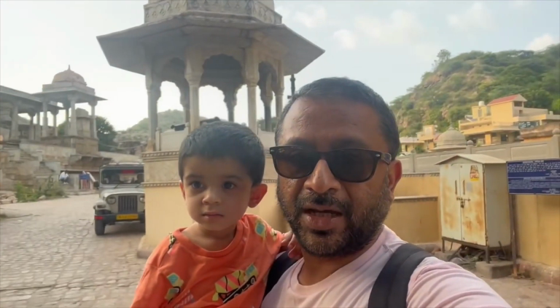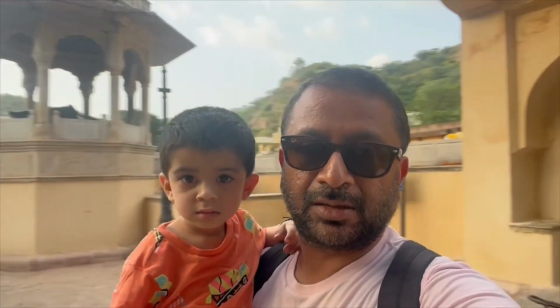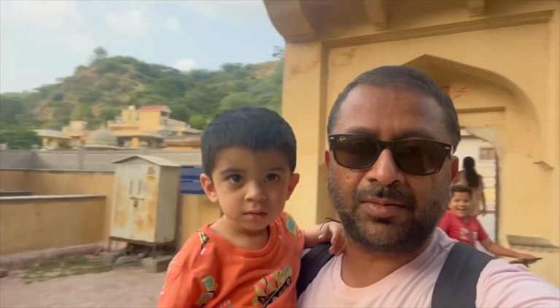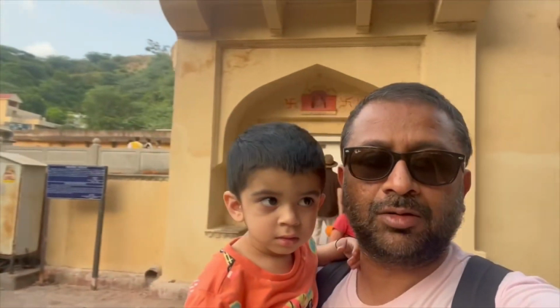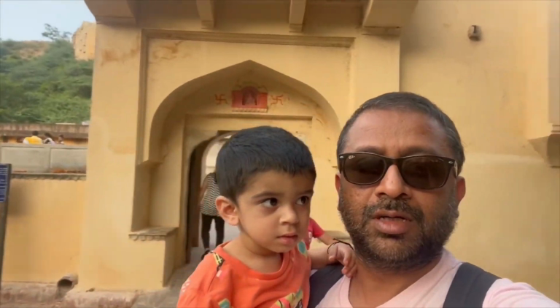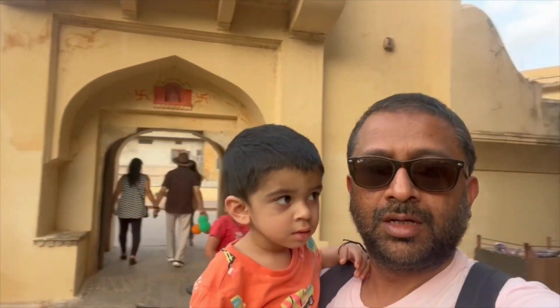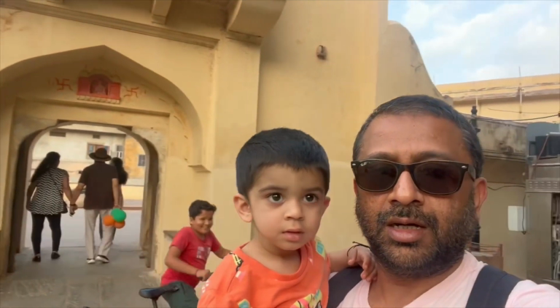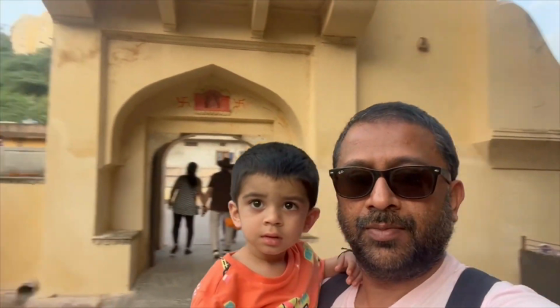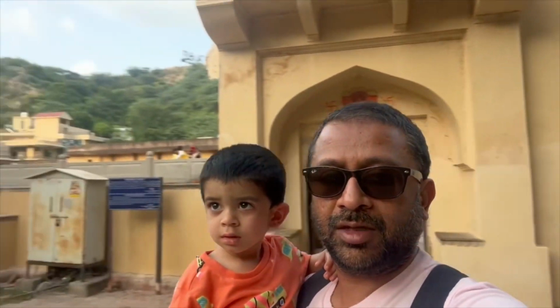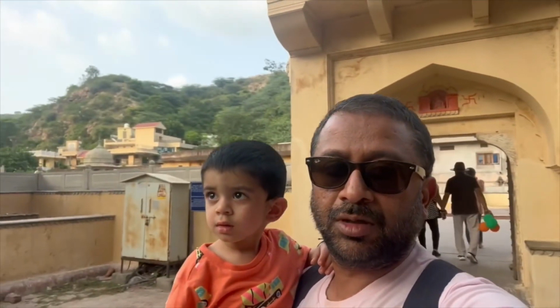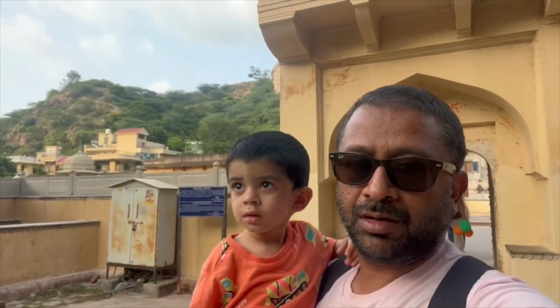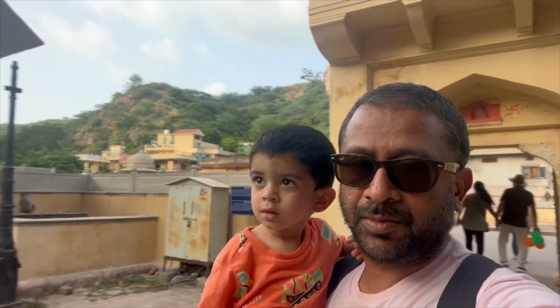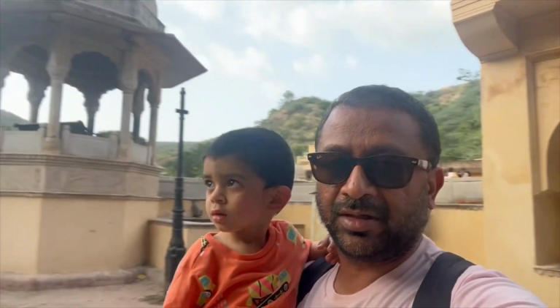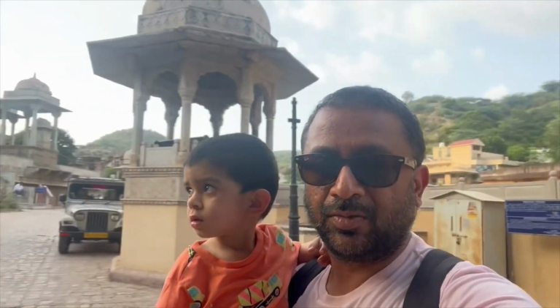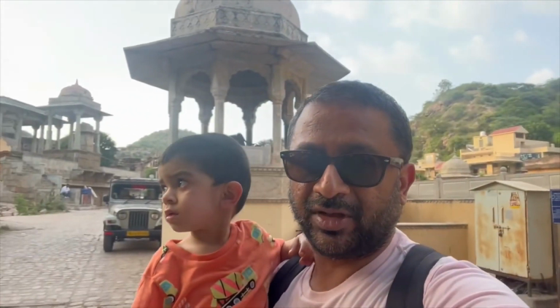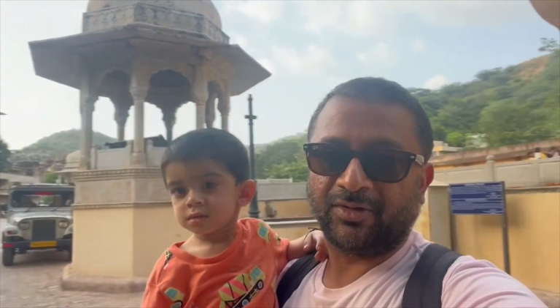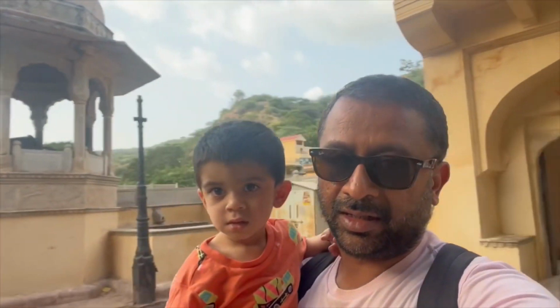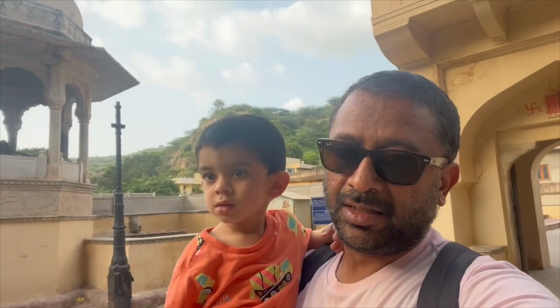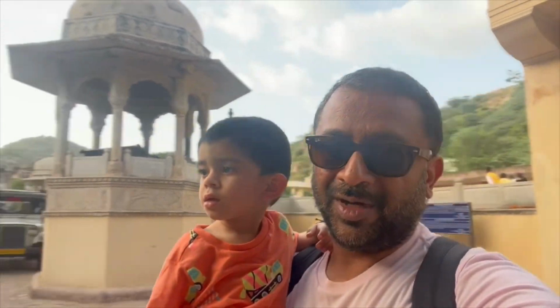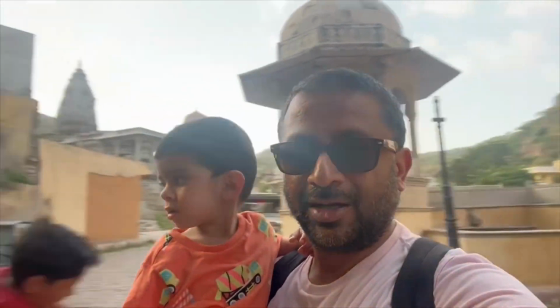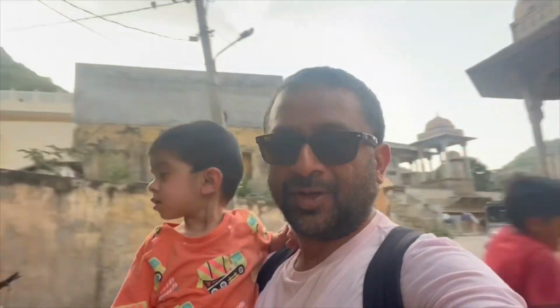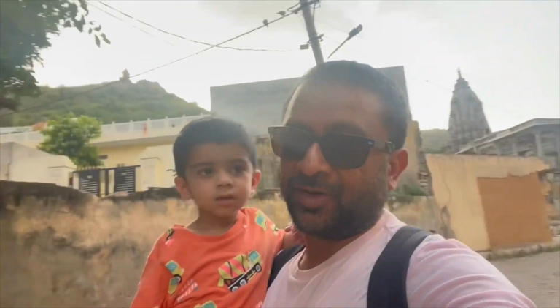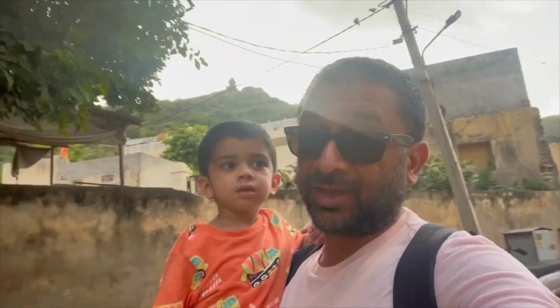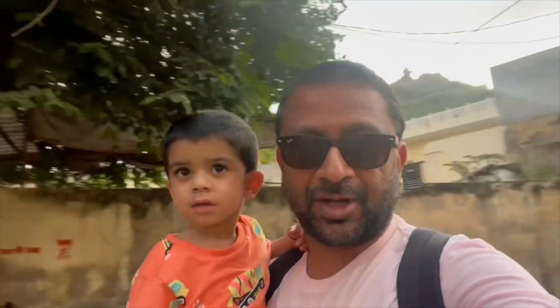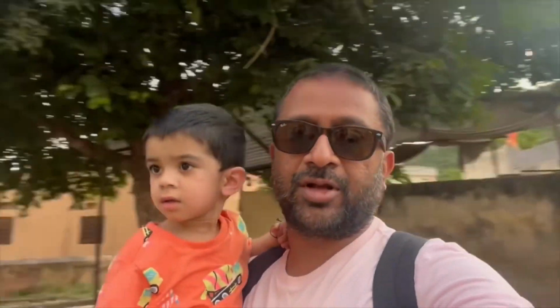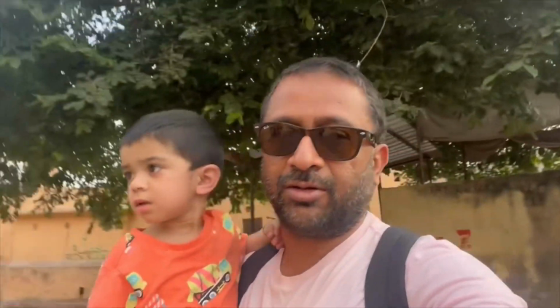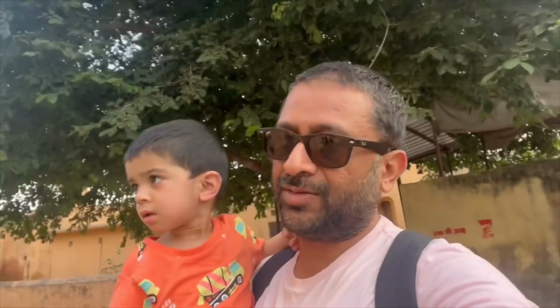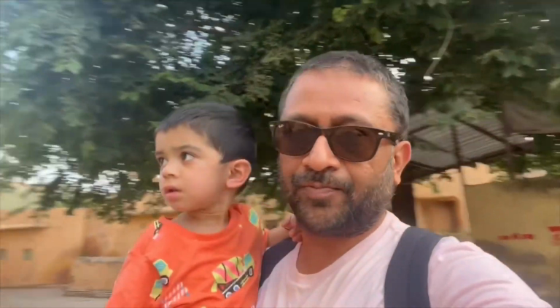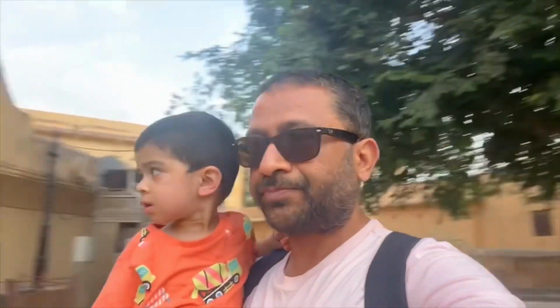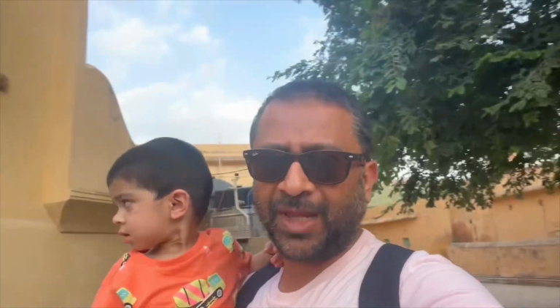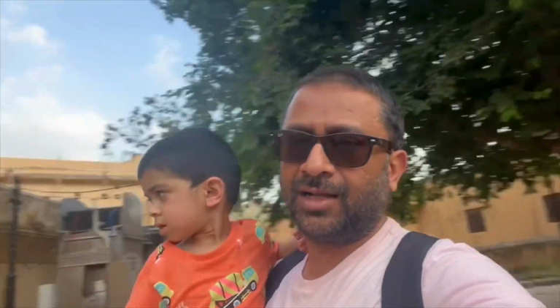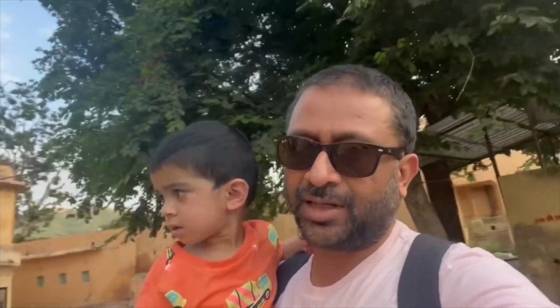Behind me is Panna Minna Kund. I saw it on Google and TripAdvisor as a good place to visit. I had no idea about it, and a lot of people don't even know it. The cab driver who brought us here didn't know about it either. But let's check it out.